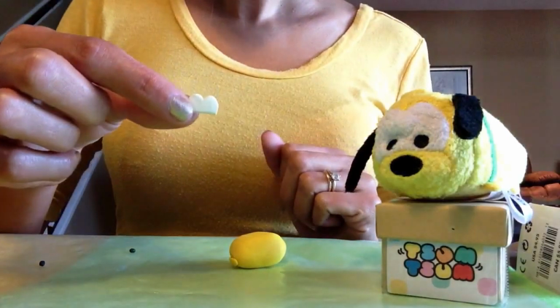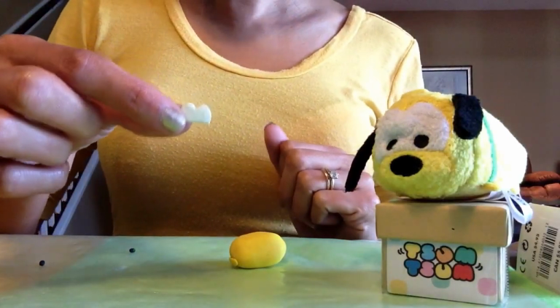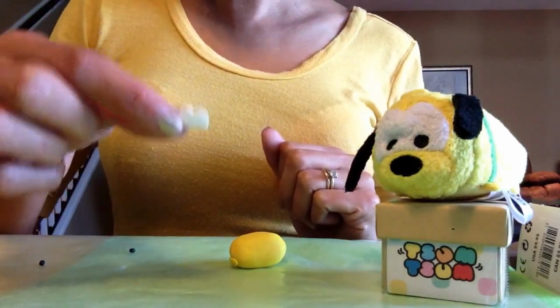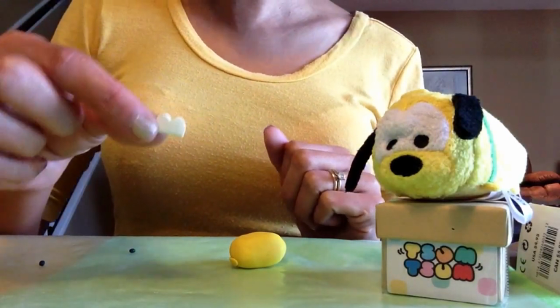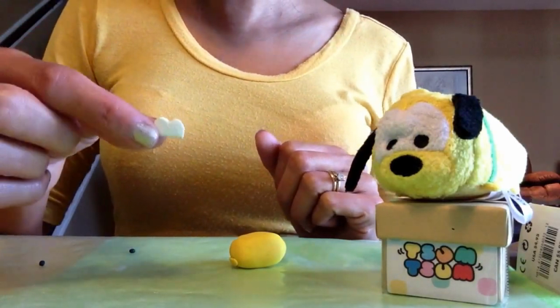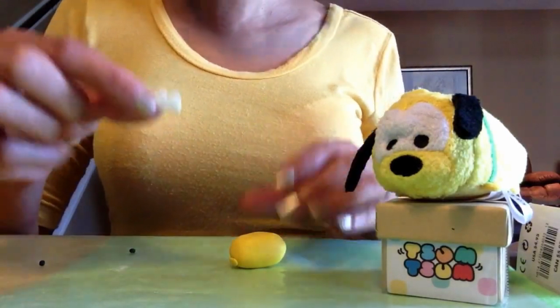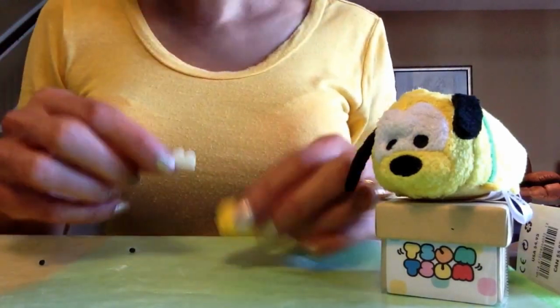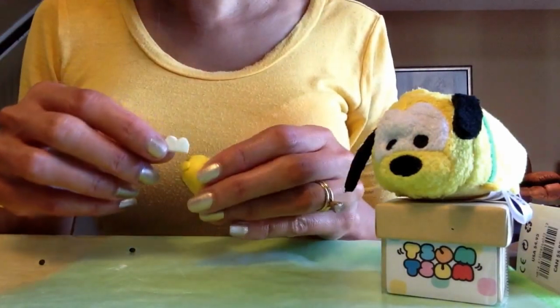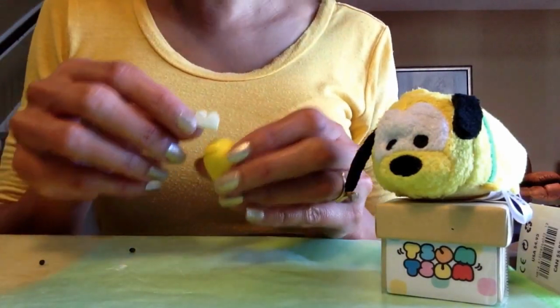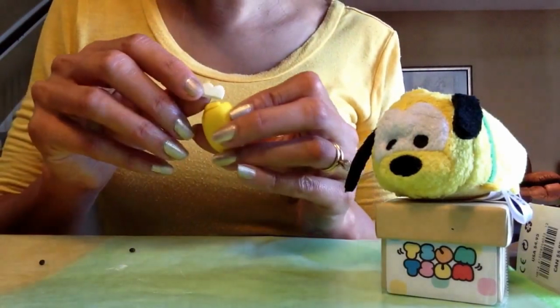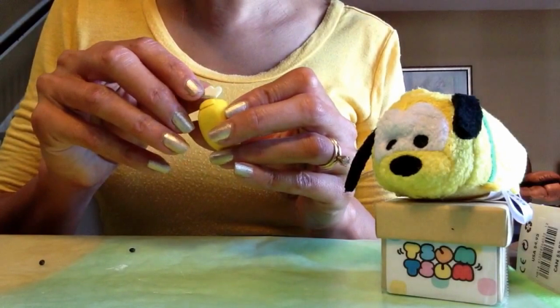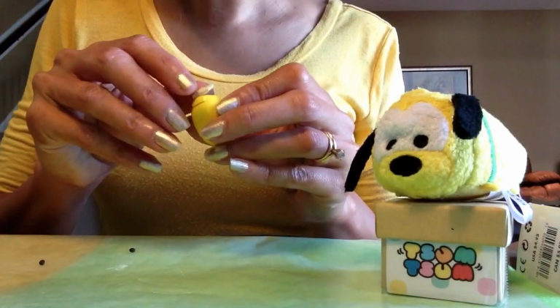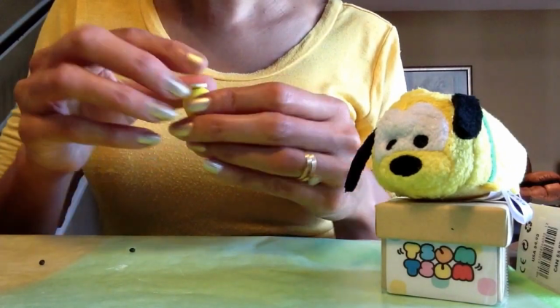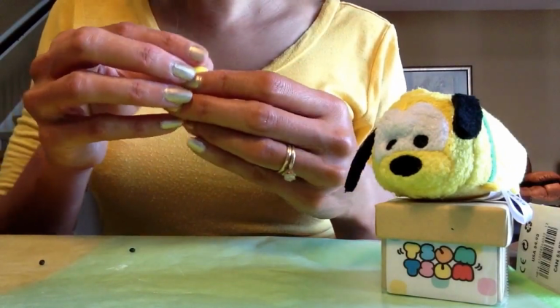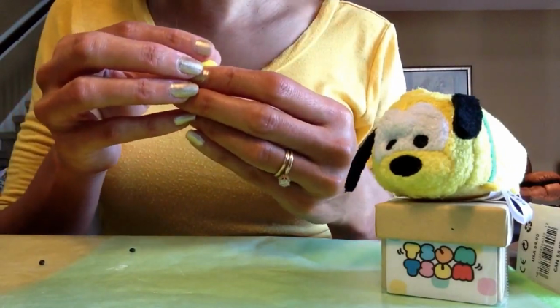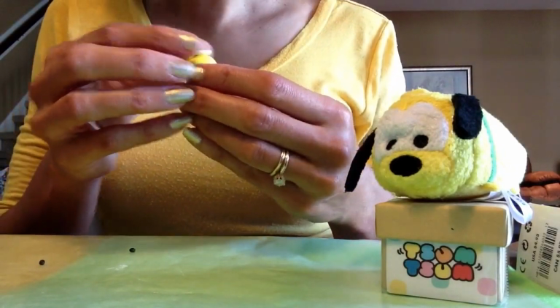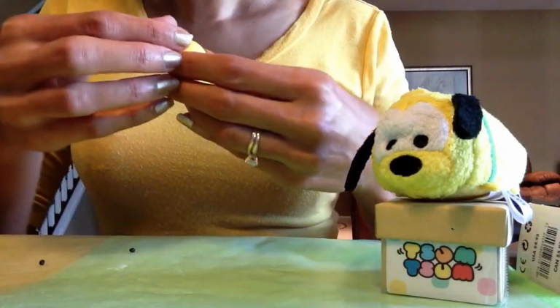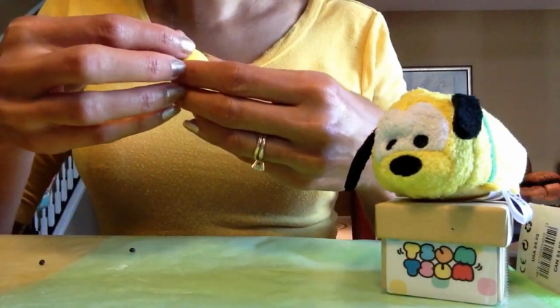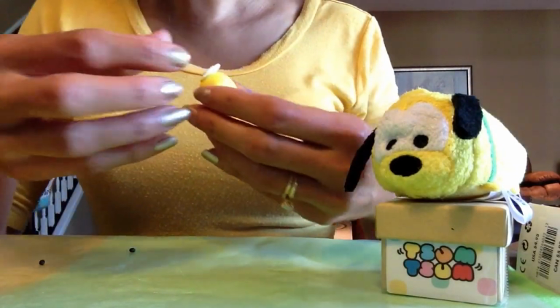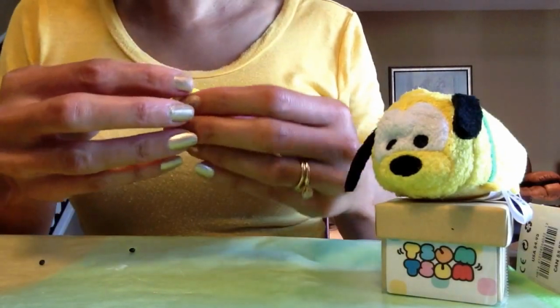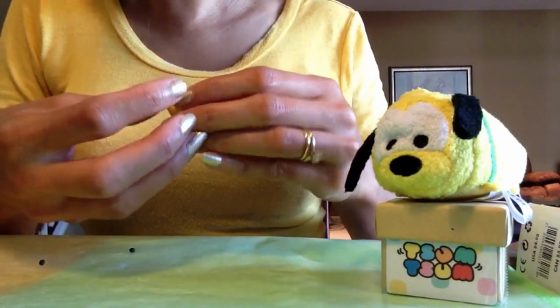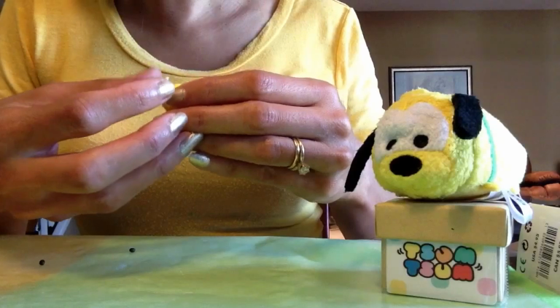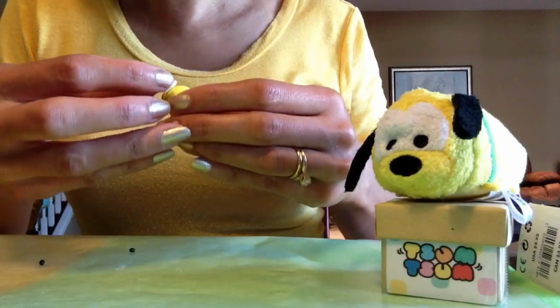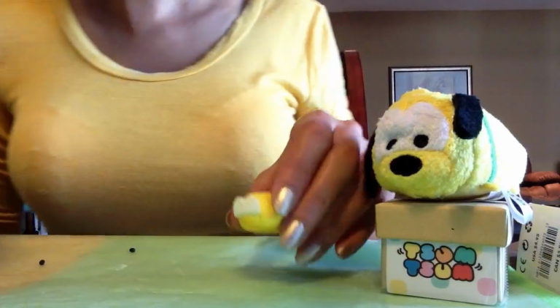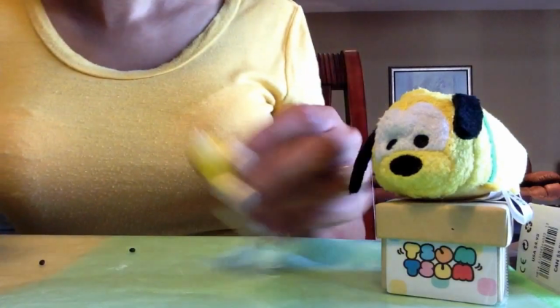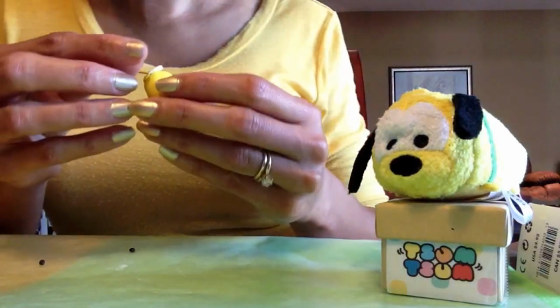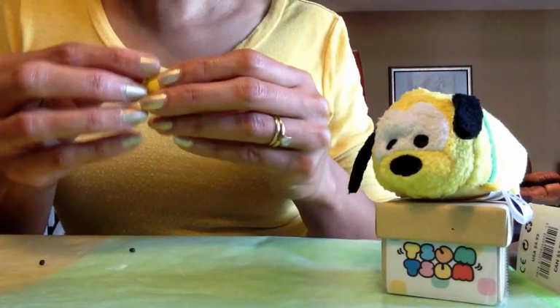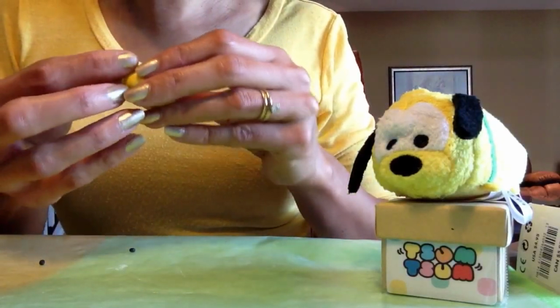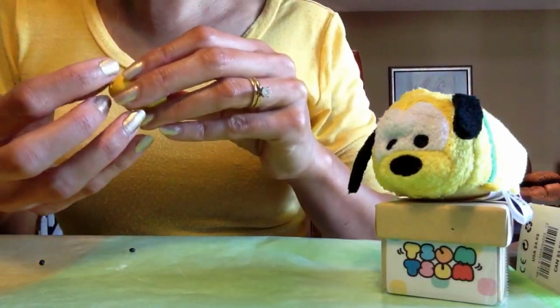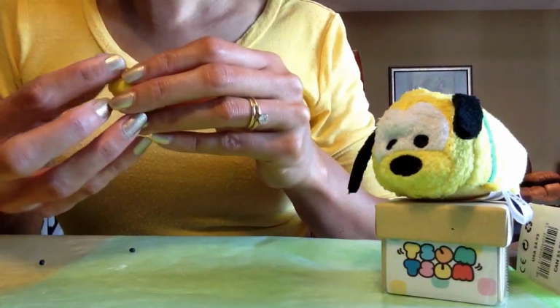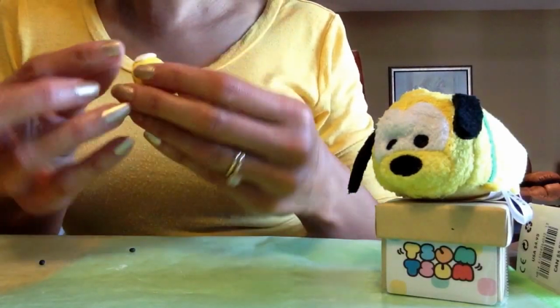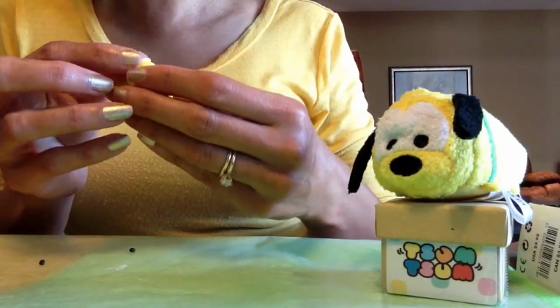Now that I'm happy with the size and shape of the white clay, I'm going to put that right on top of his snout because that's where his eyes are going to go. I'll press it on the front and press it down flat so it attaches to the clay.